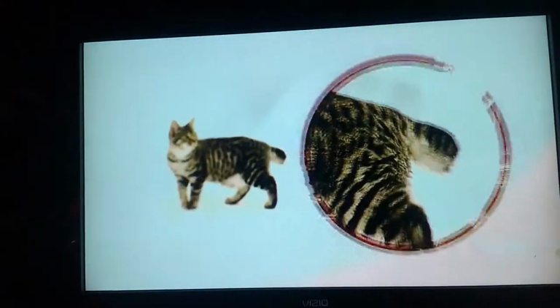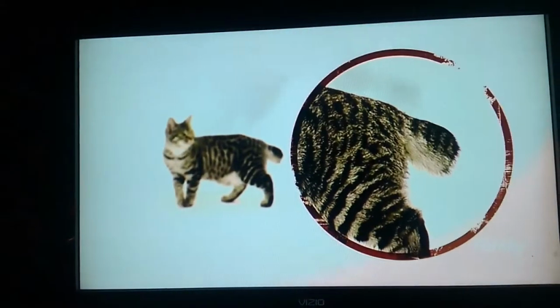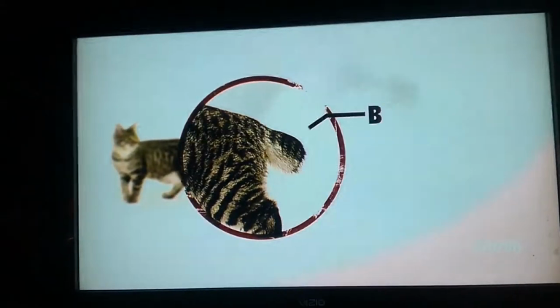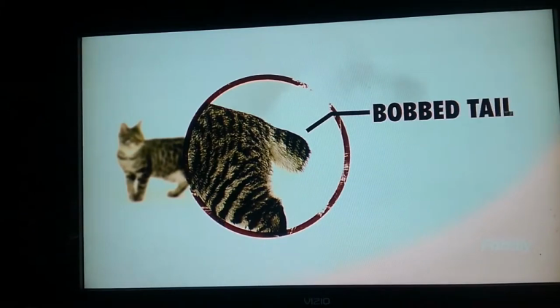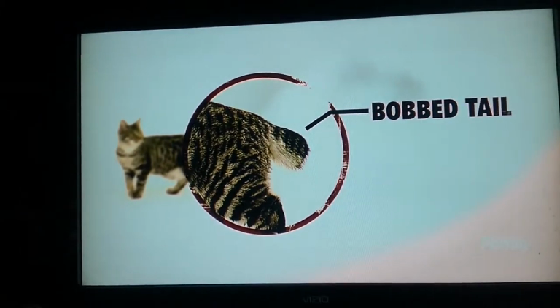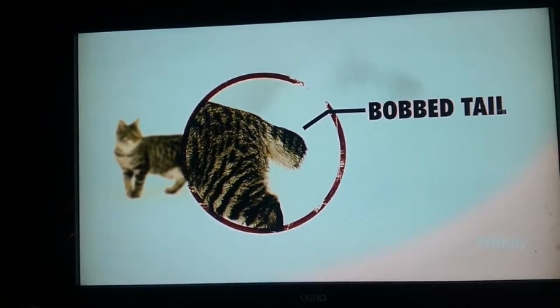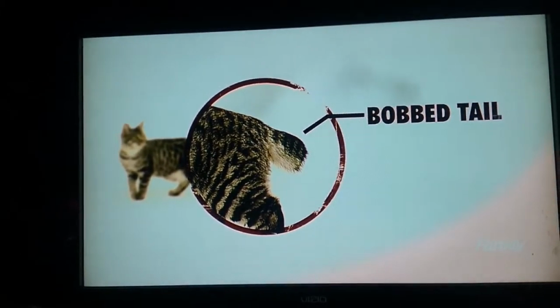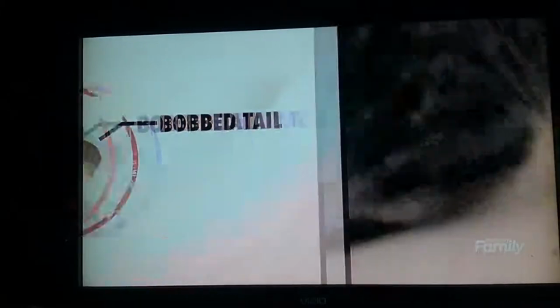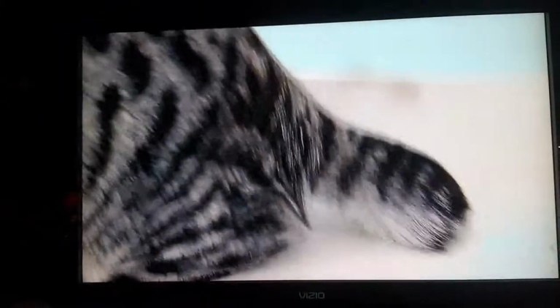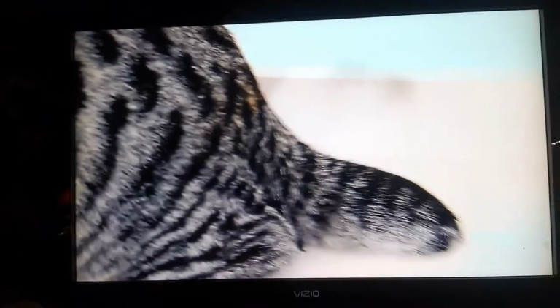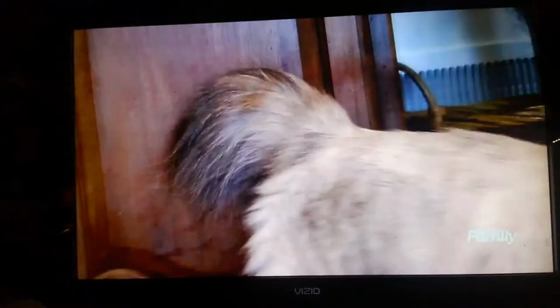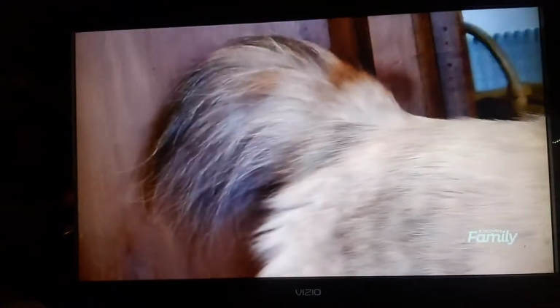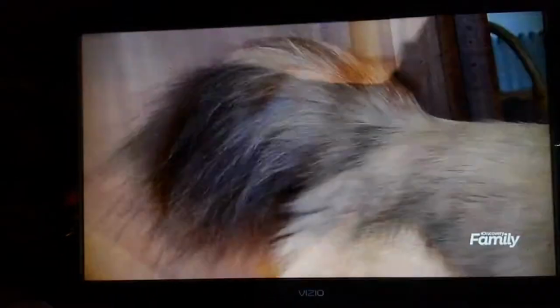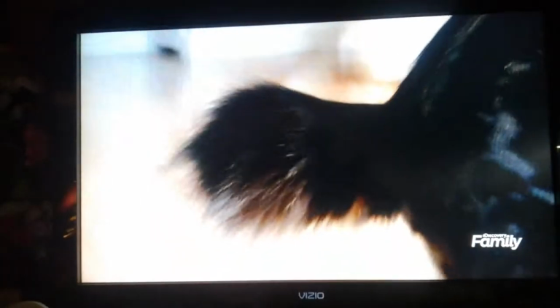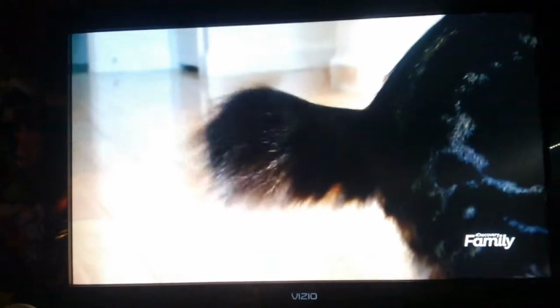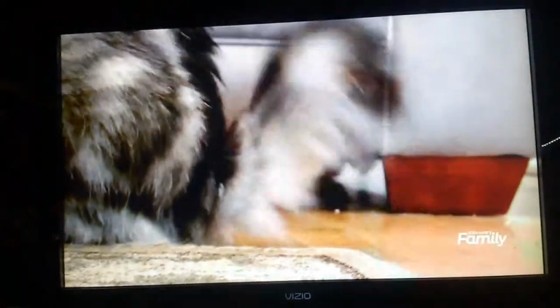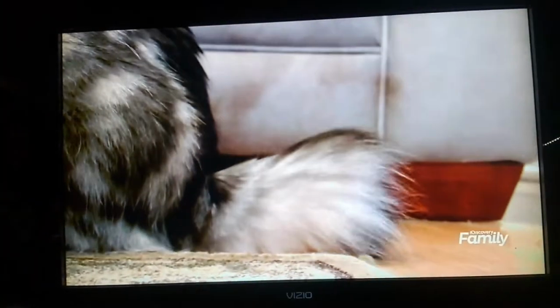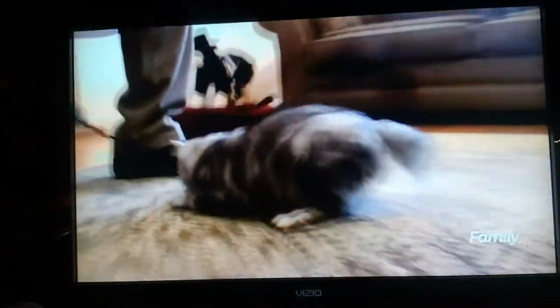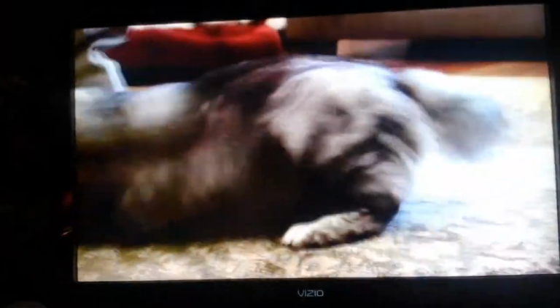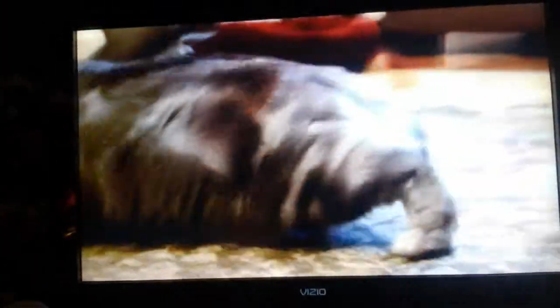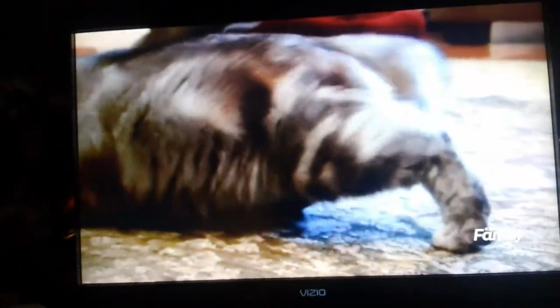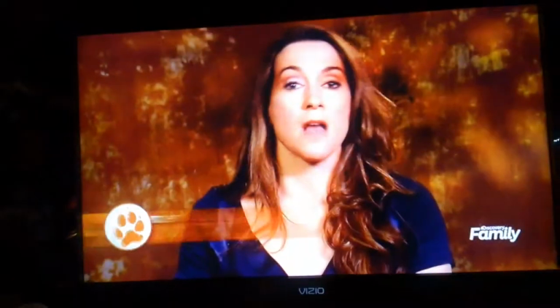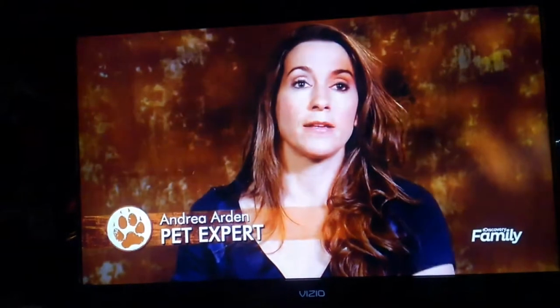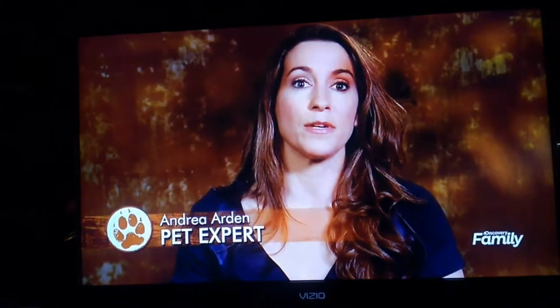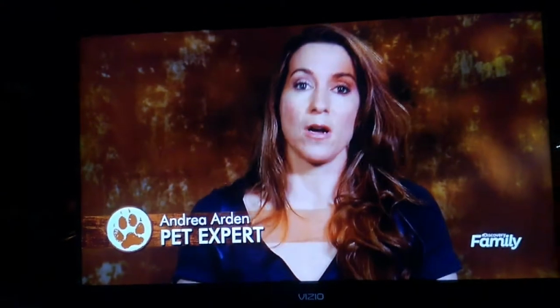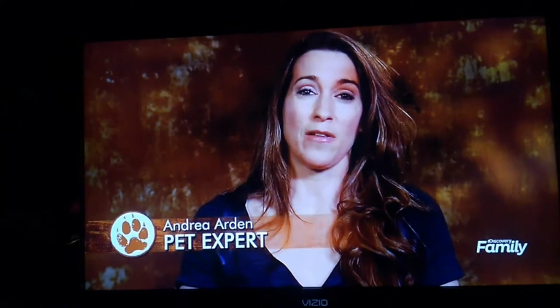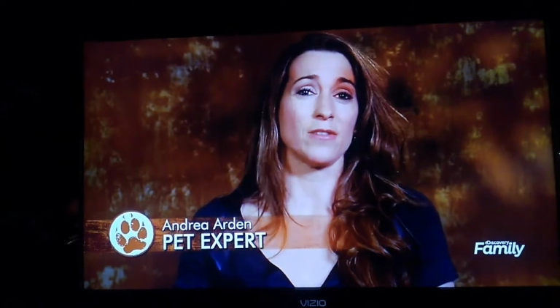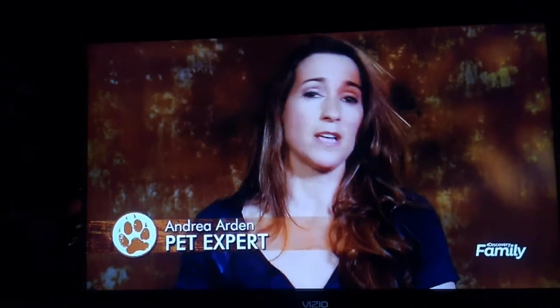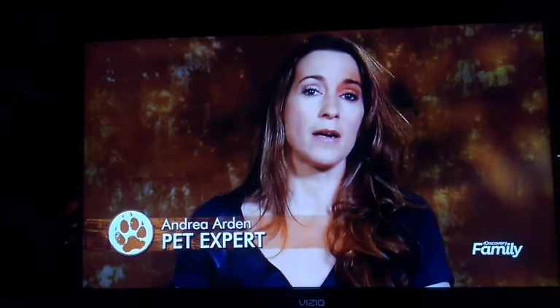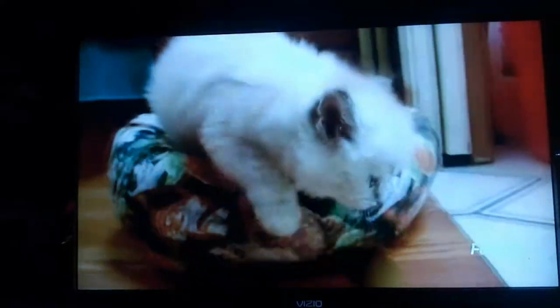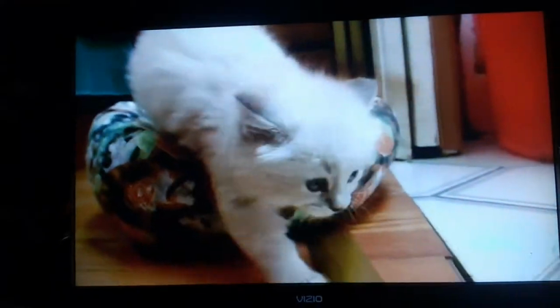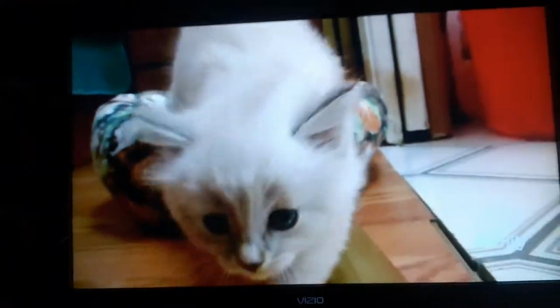That tail is the American bobtail's most predominant feature — no two tails in the breed are exactly the same. The average length is between one and four inches. This is just a mutation; this is not like certain breeds of dogs where their tails are oftentimes docked. This cat is born this way.